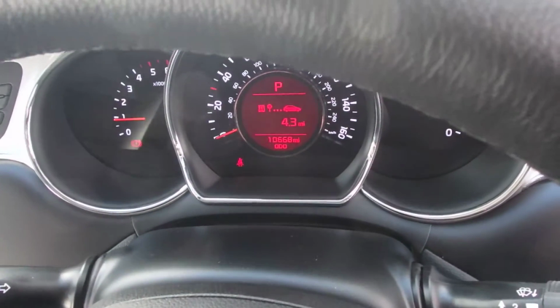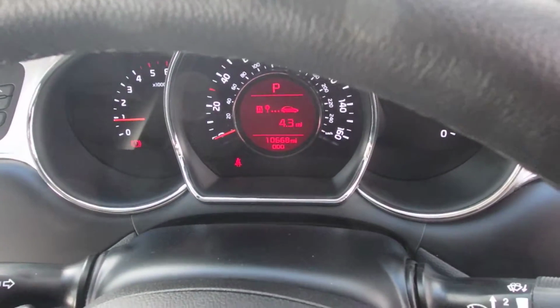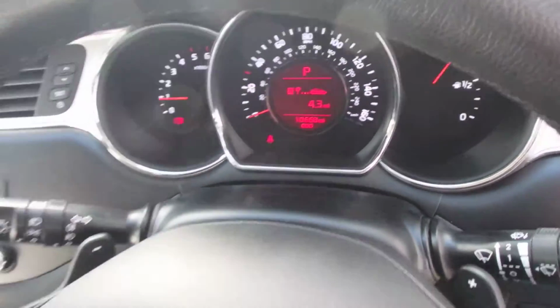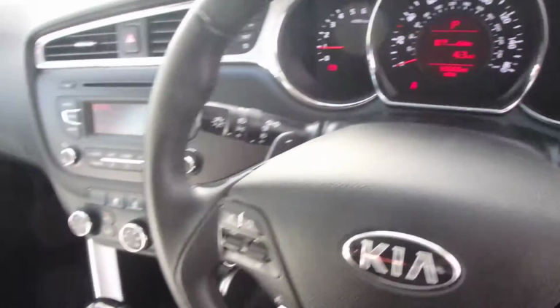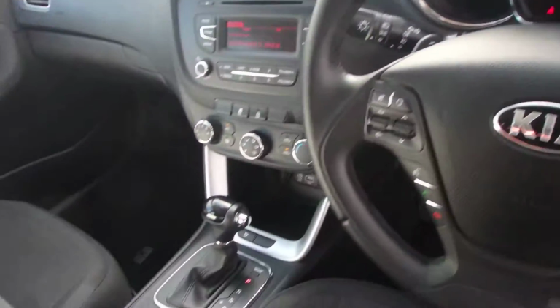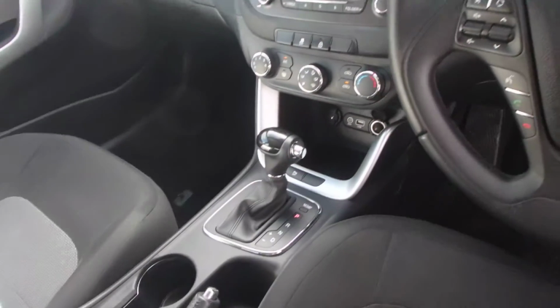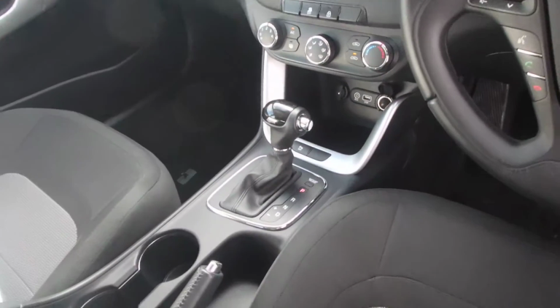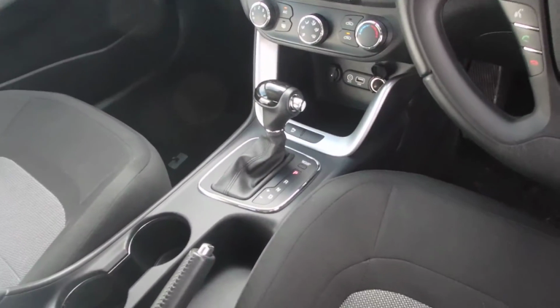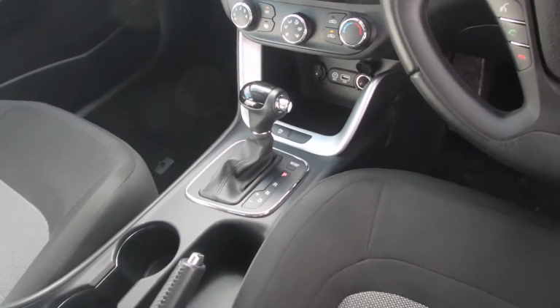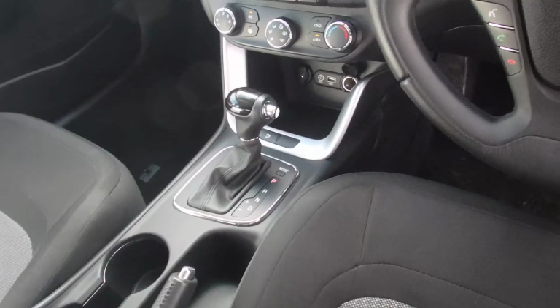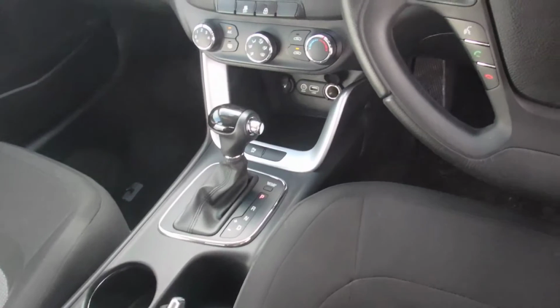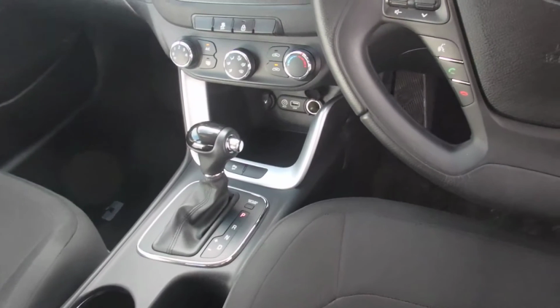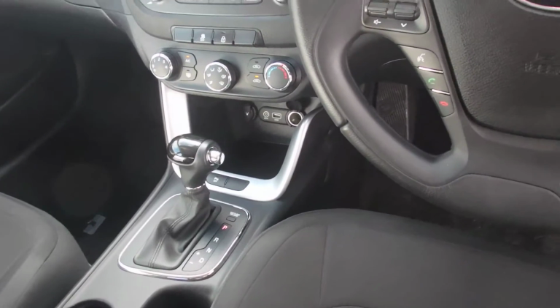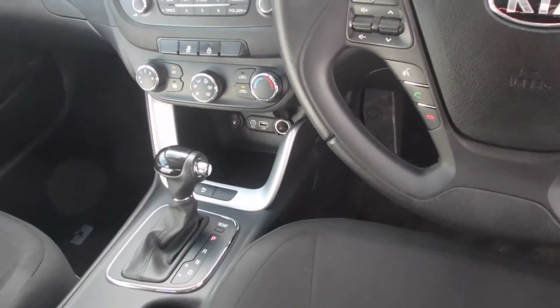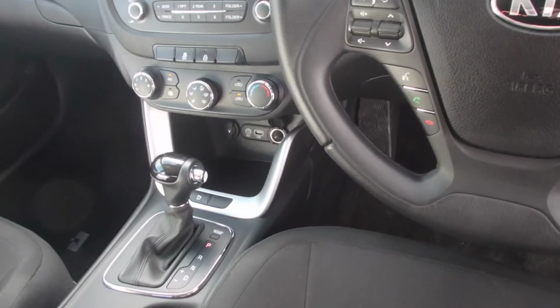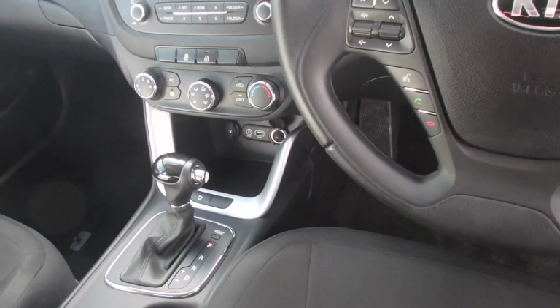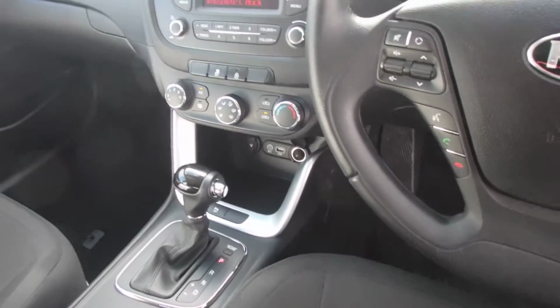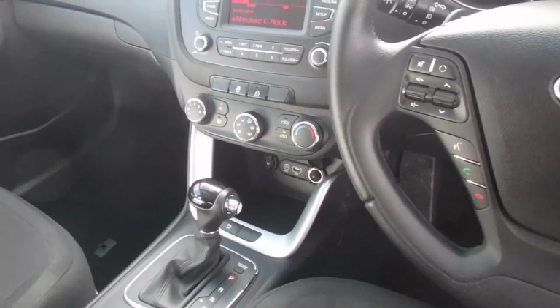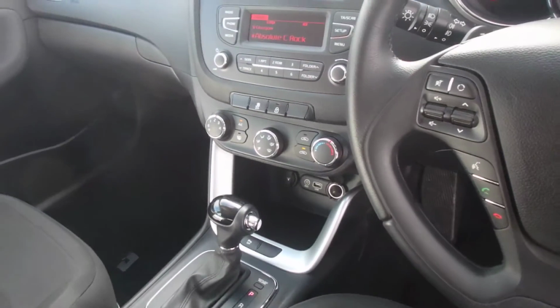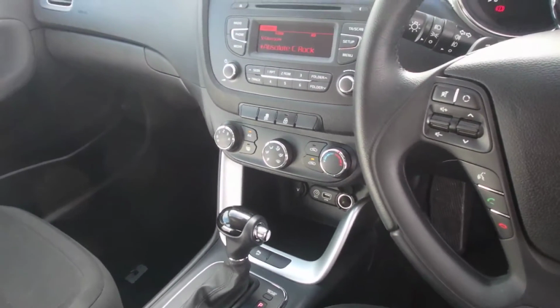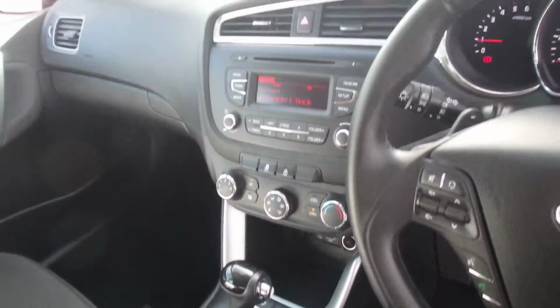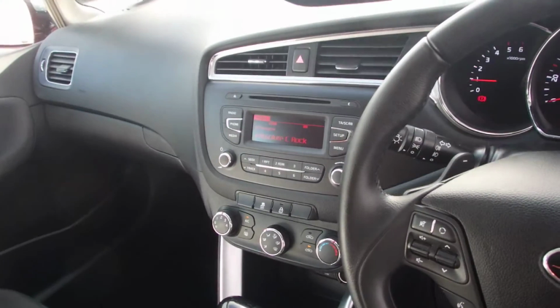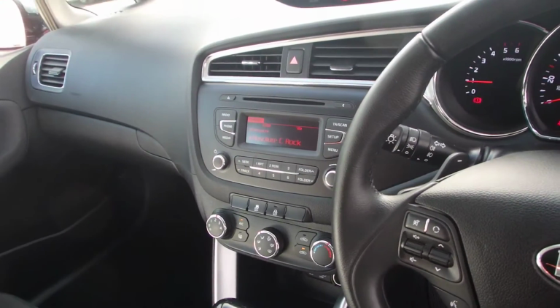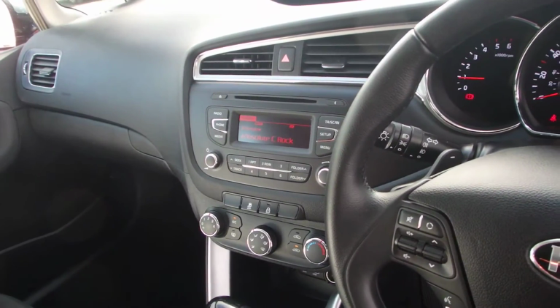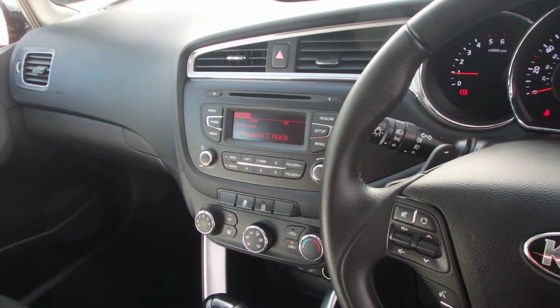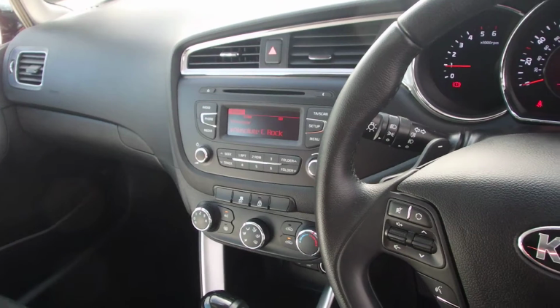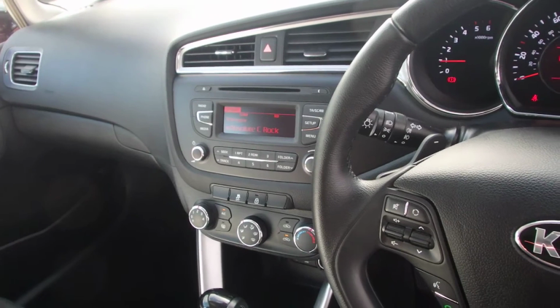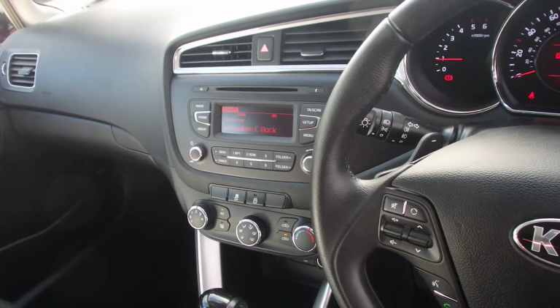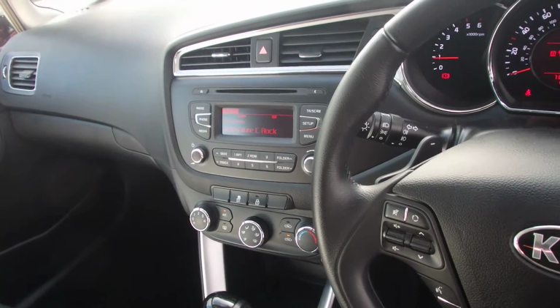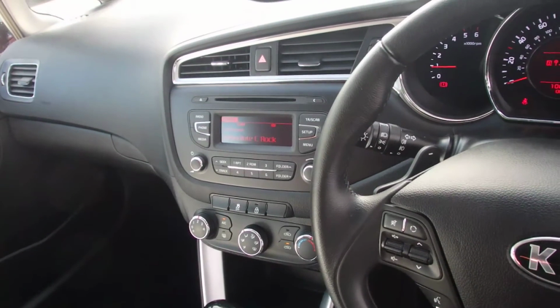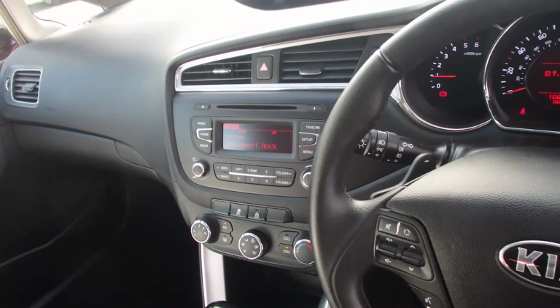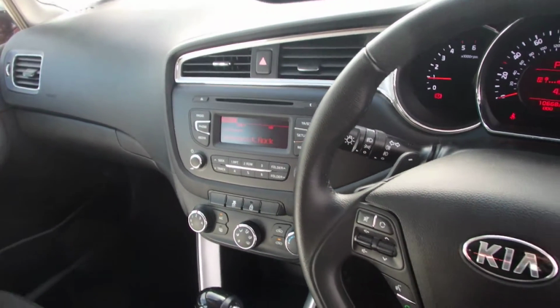Trip computer all on the steering column — we'll just confirm that mileage. Automatic gearbox, USB point in front of it, aircon, and AM, FM and DAB radio along with a CD player.